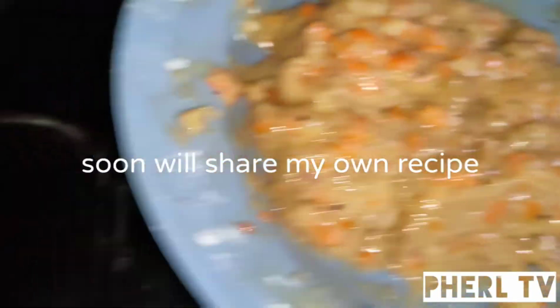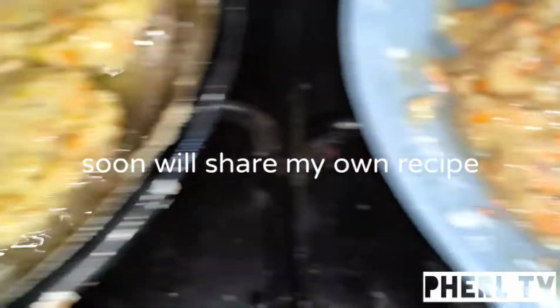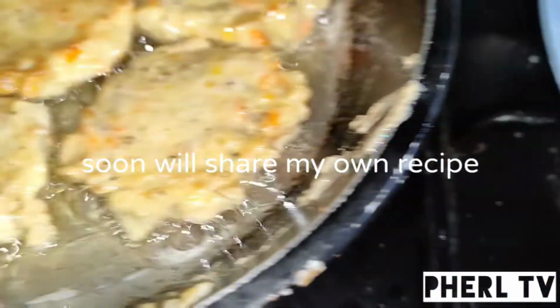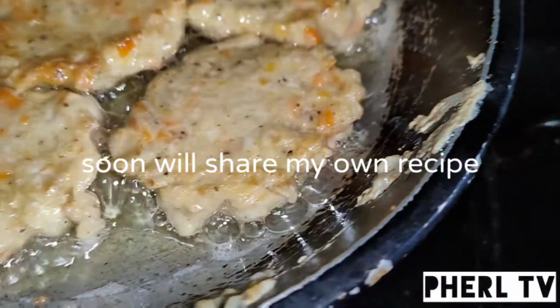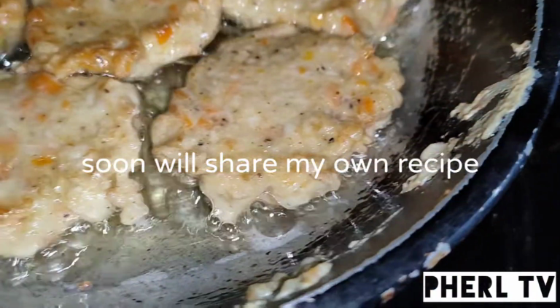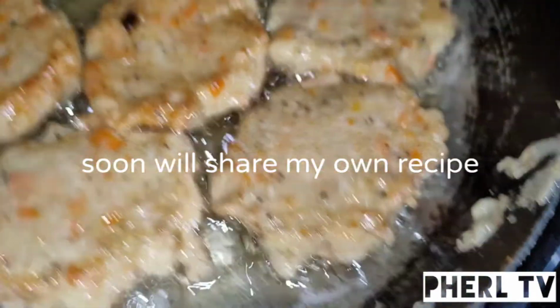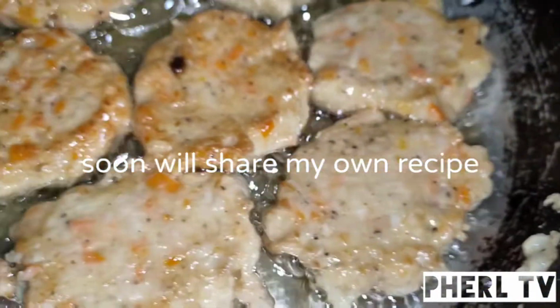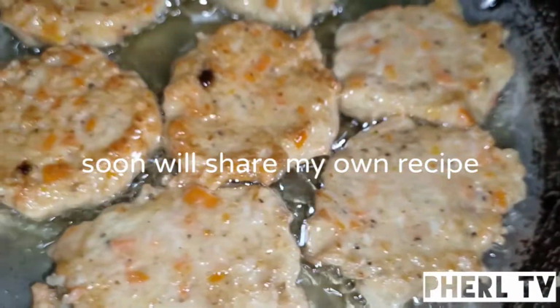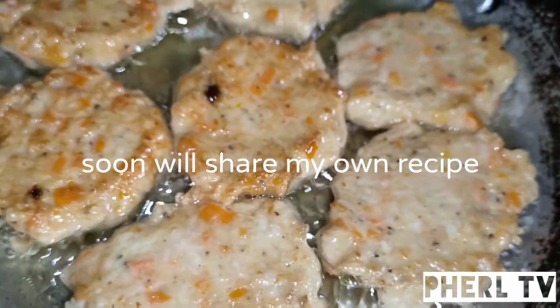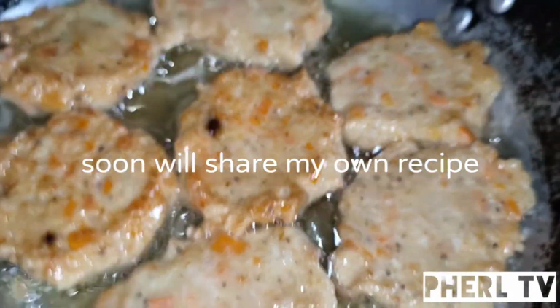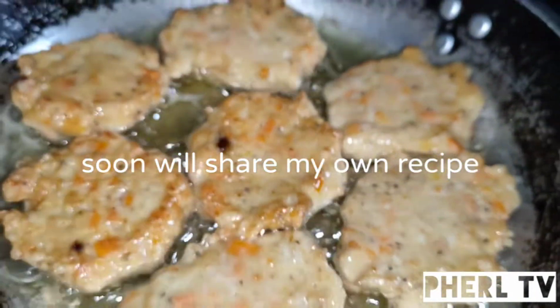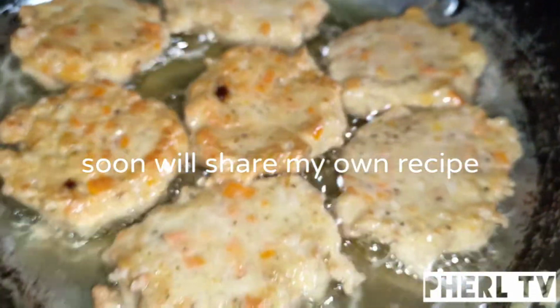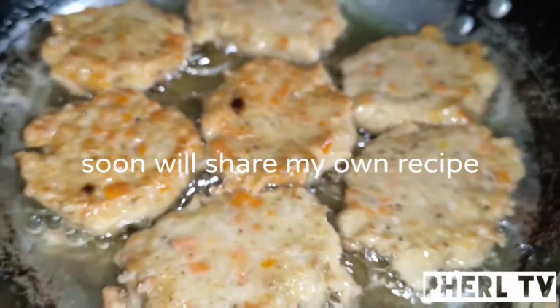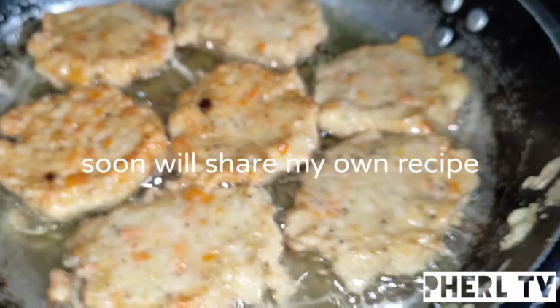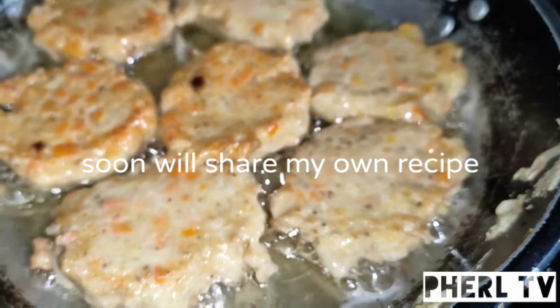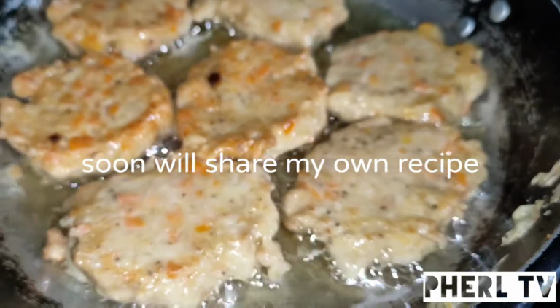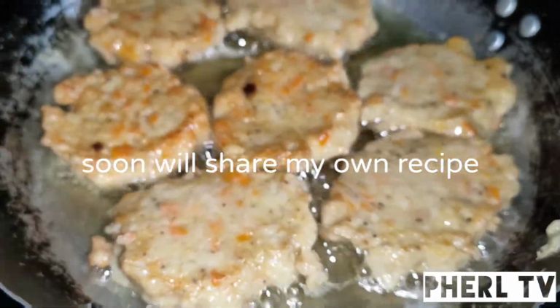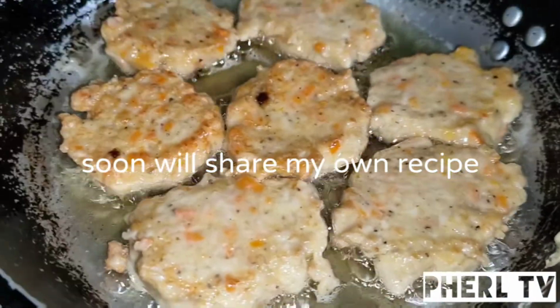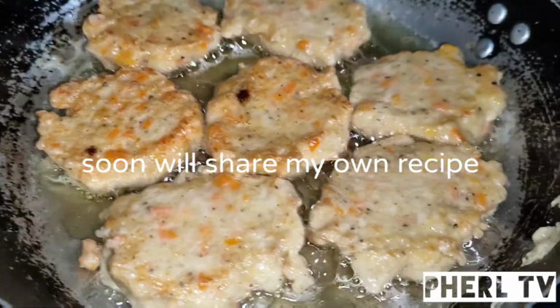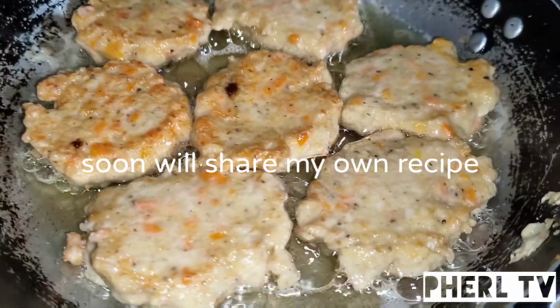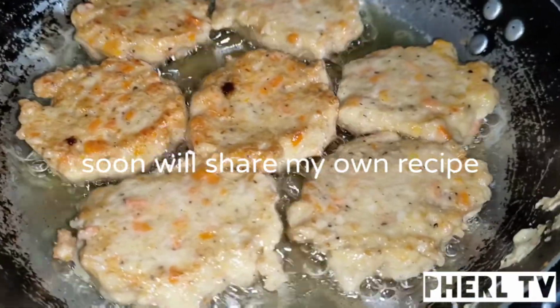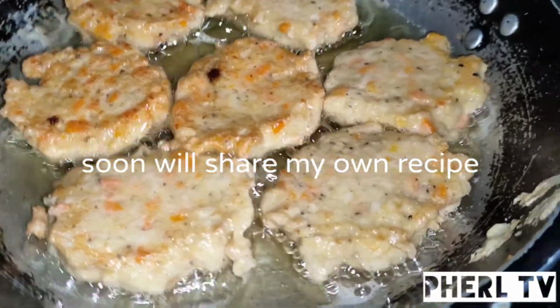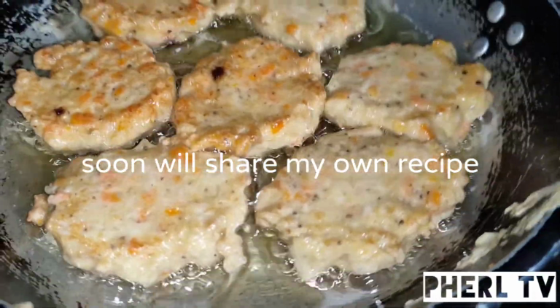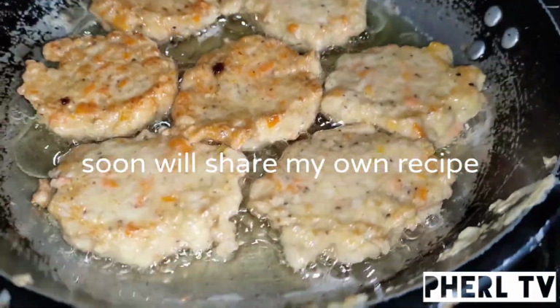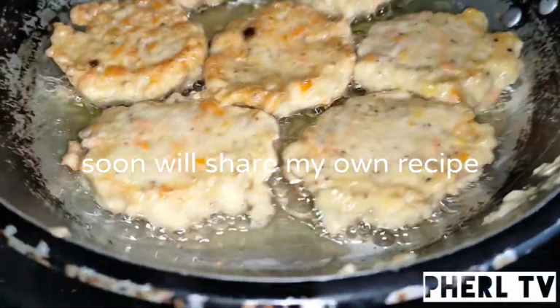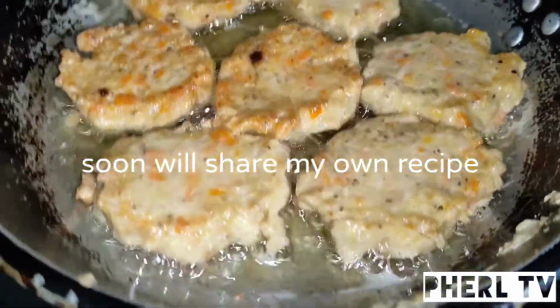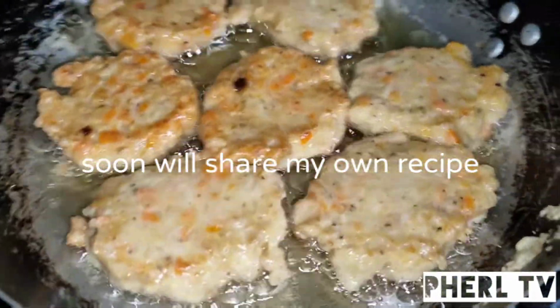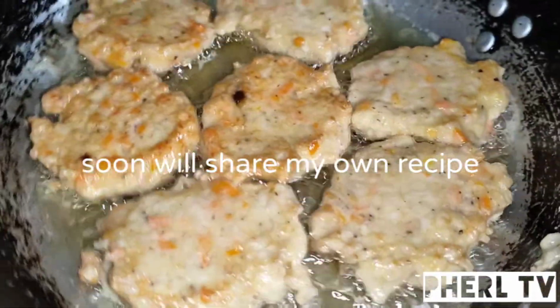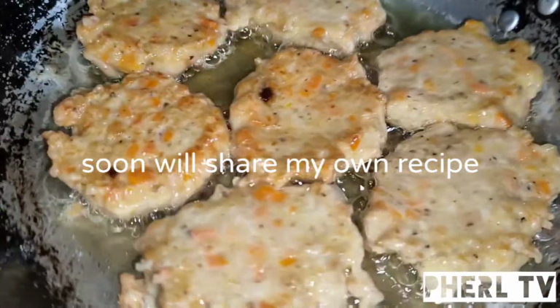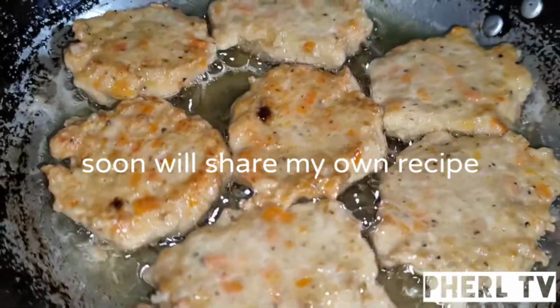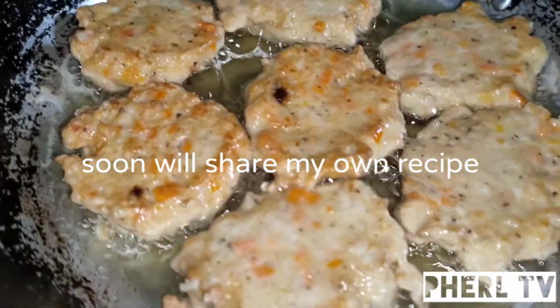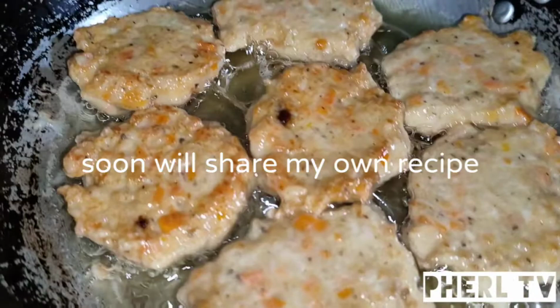So, ganyan siya. Ang bango niya, guys — promise! Kasi ang dami kong nilagay na onion tsaka garlic. Tsaka may pepper siya.